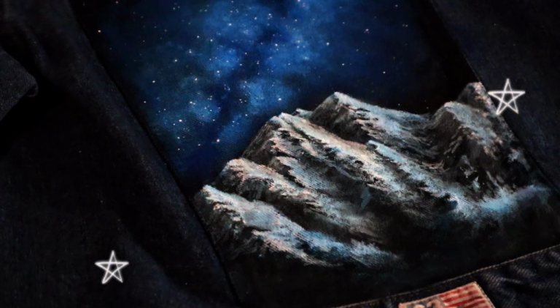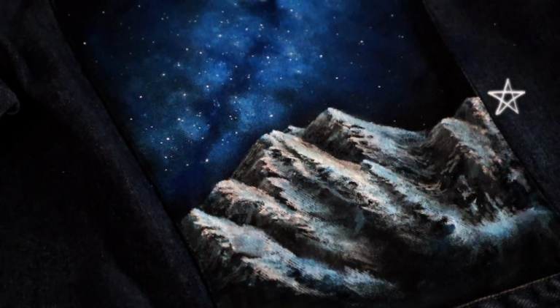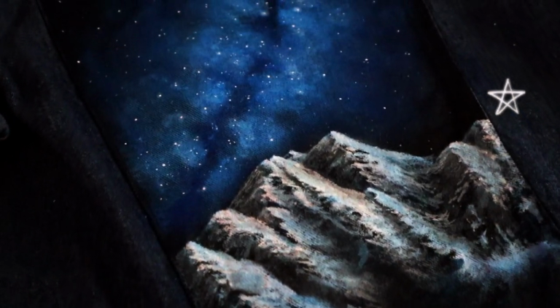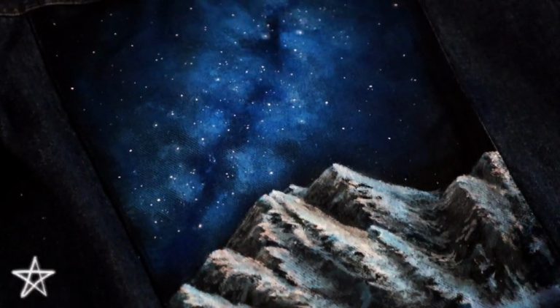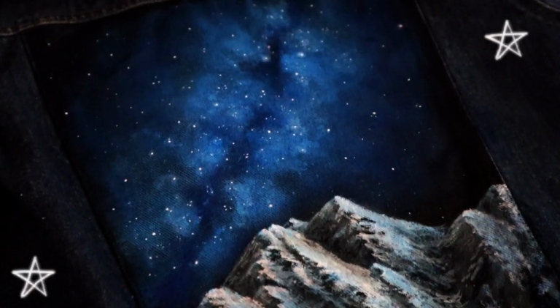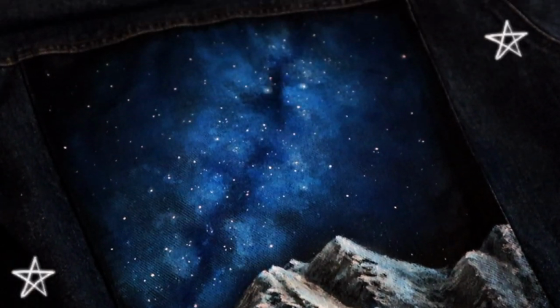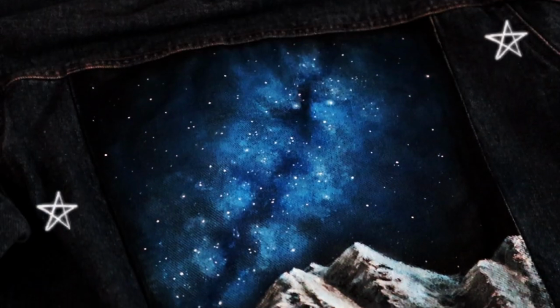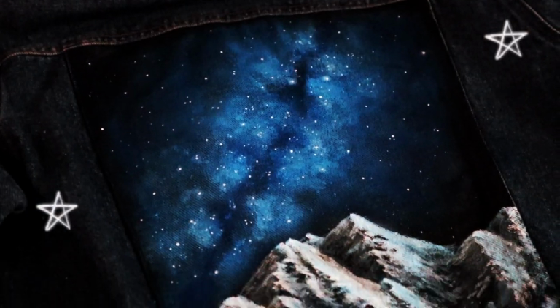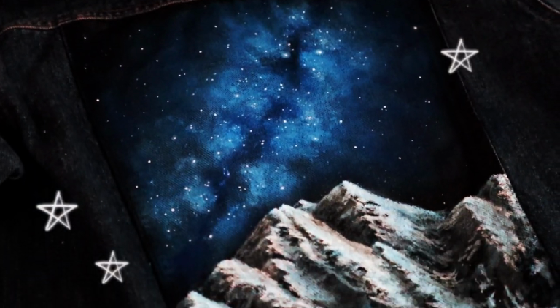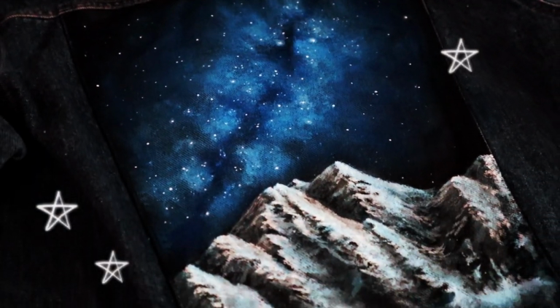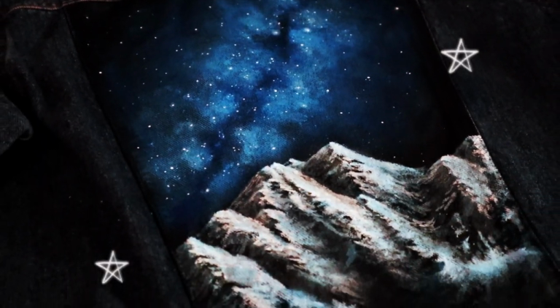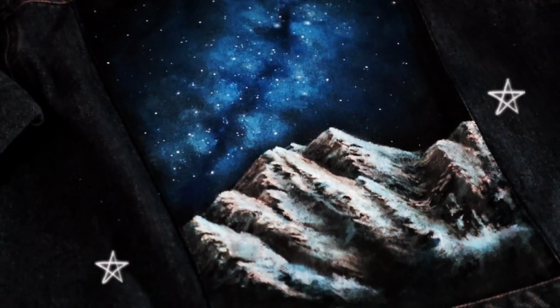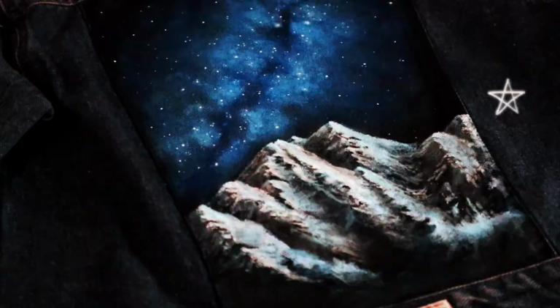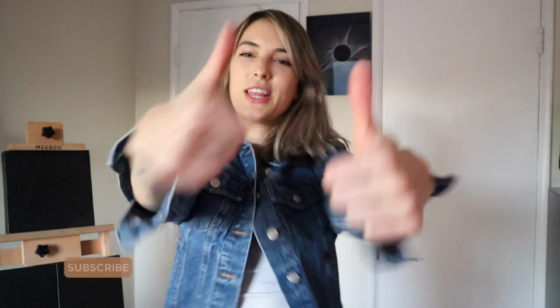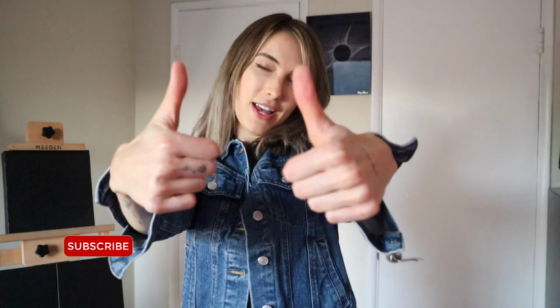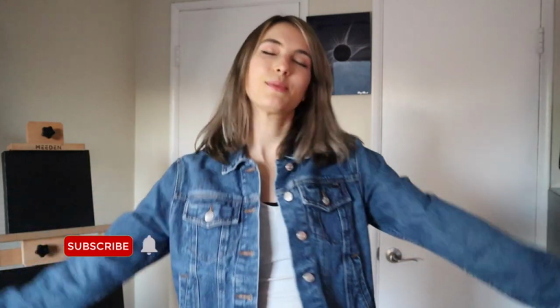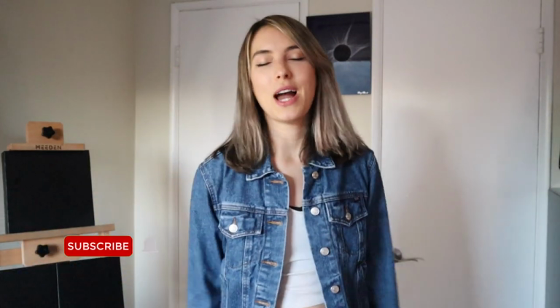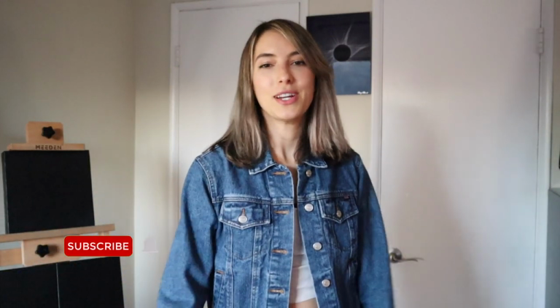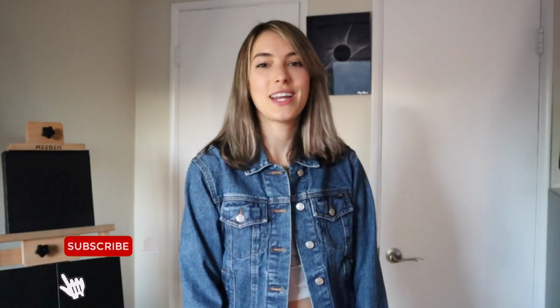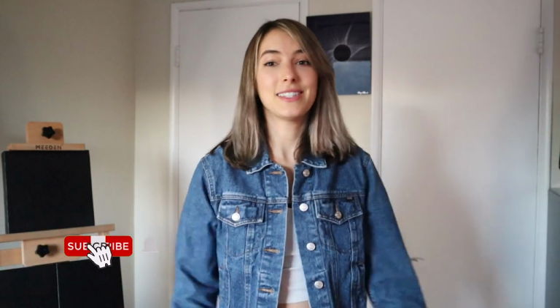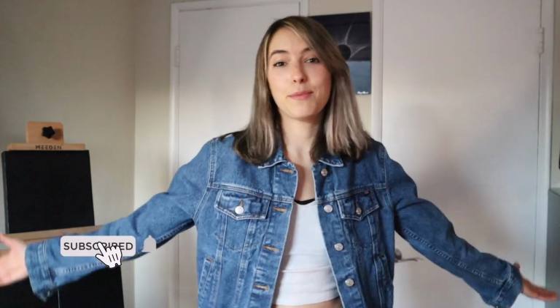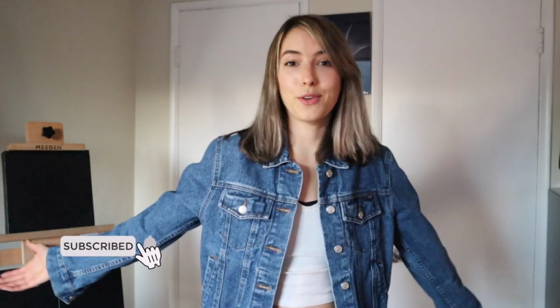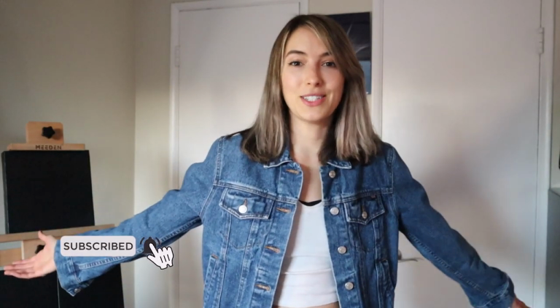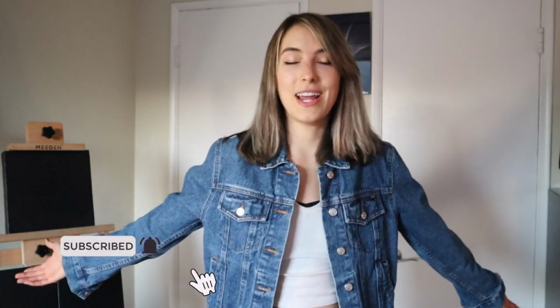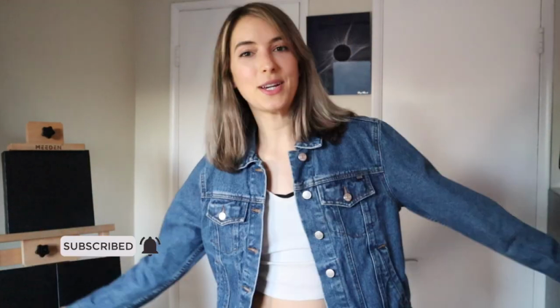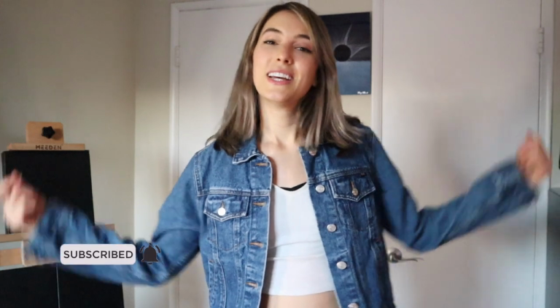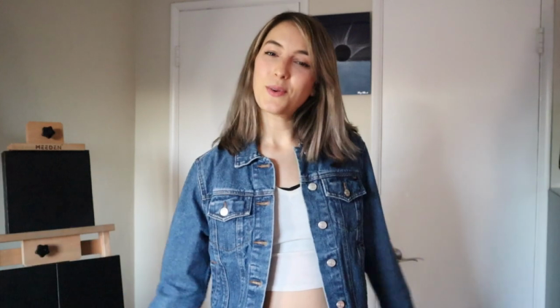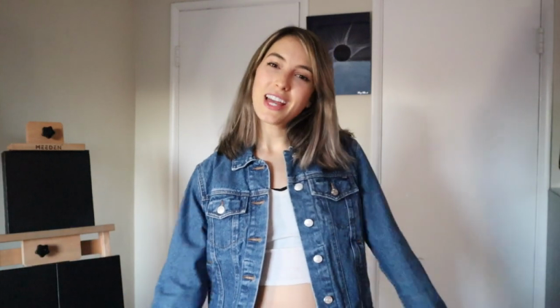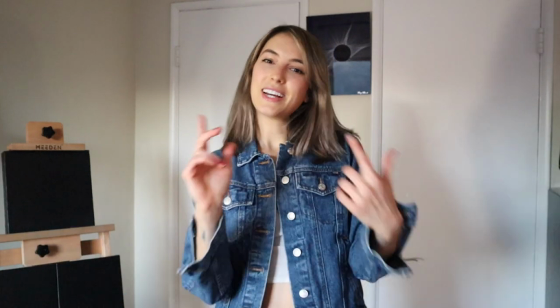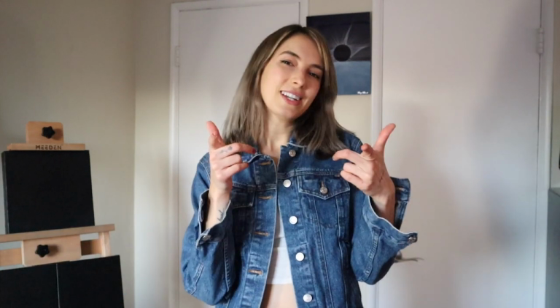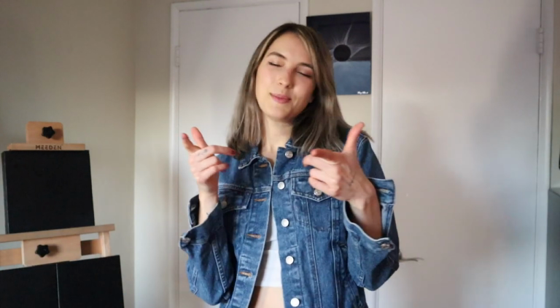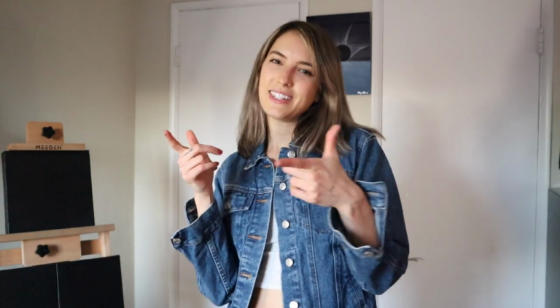All right, Space Cadets, so that is it for this video. I hope you enjoyed watching it and following along, and if you liked it, be sure to hit that like button and subscribe if you're interested in seeing more of what I'd like to create. Anyways, thanks for watching, and until next time, Space Cadets.